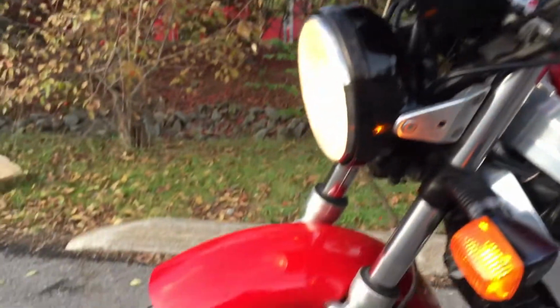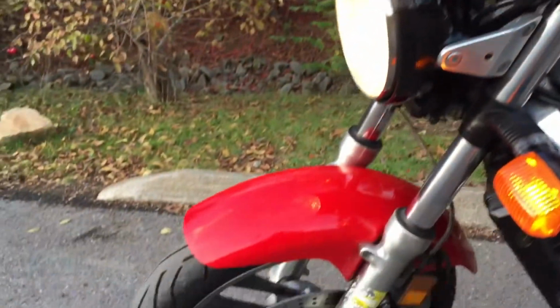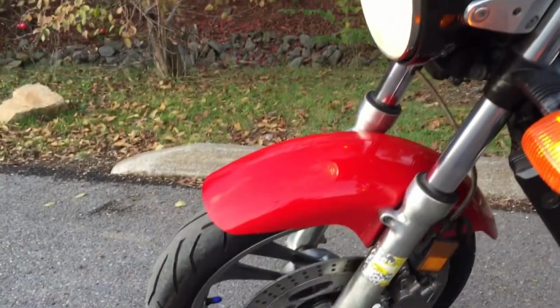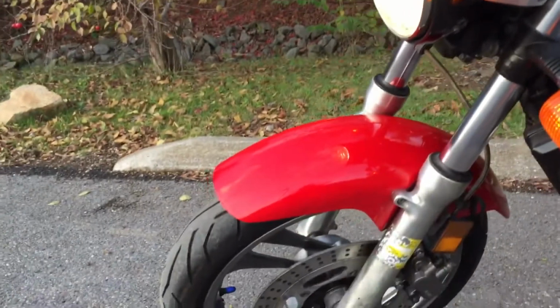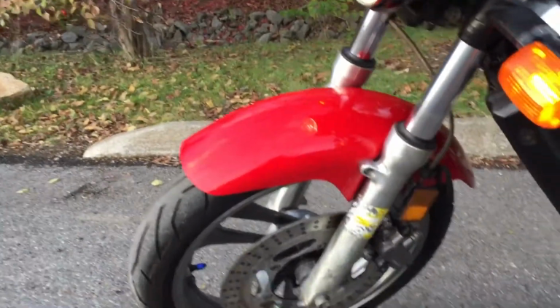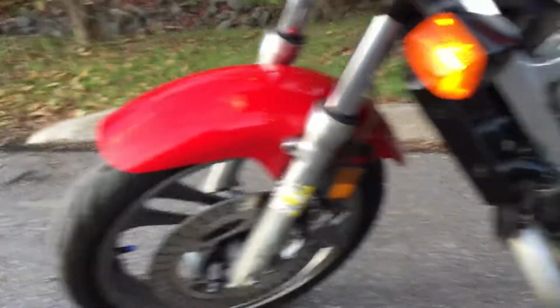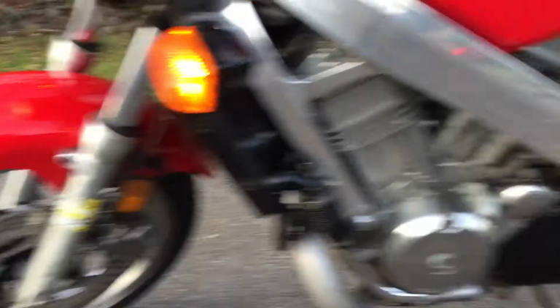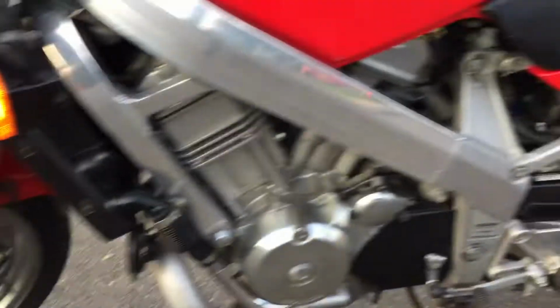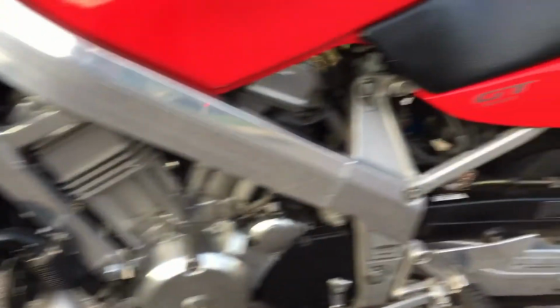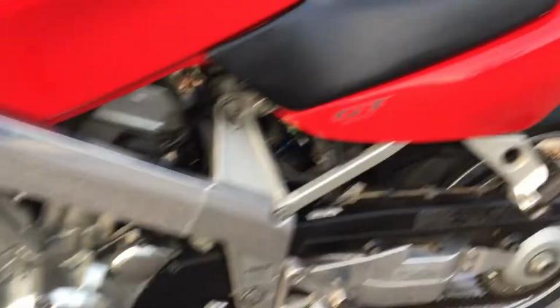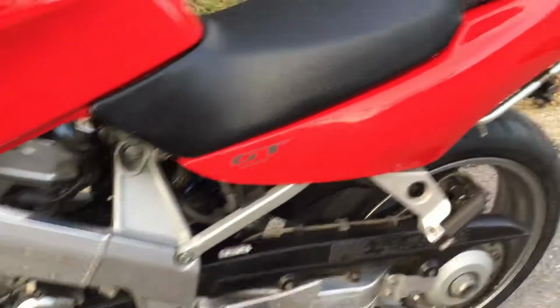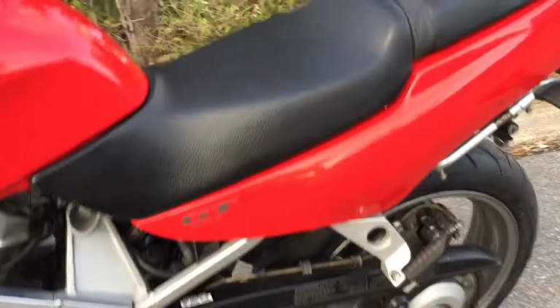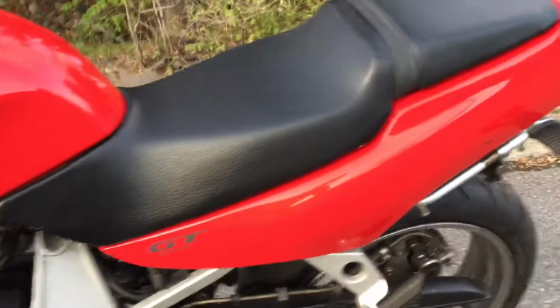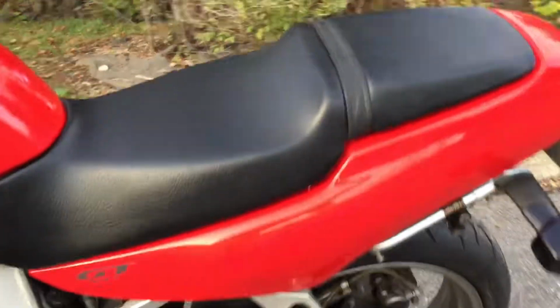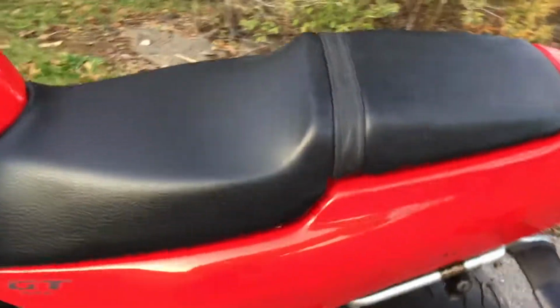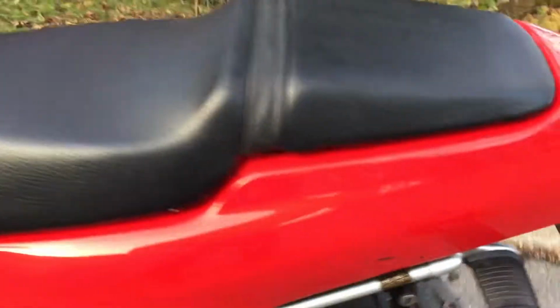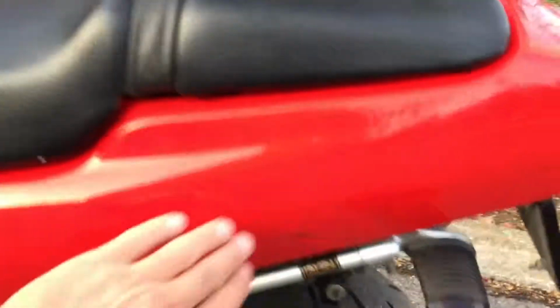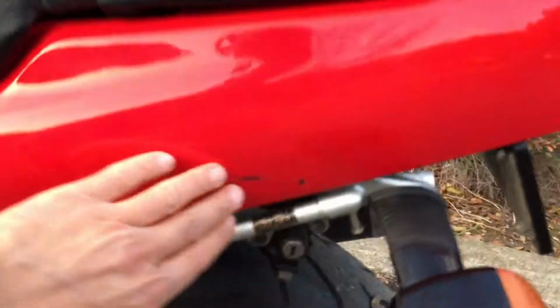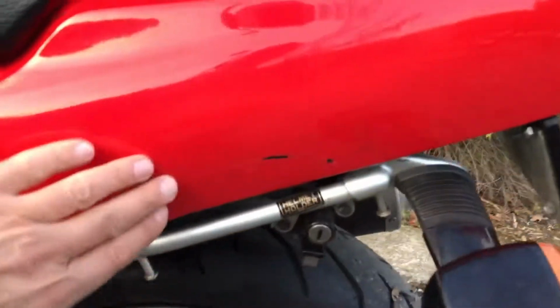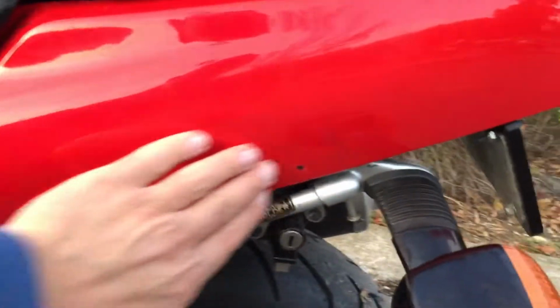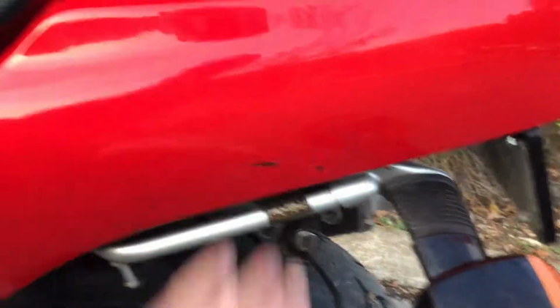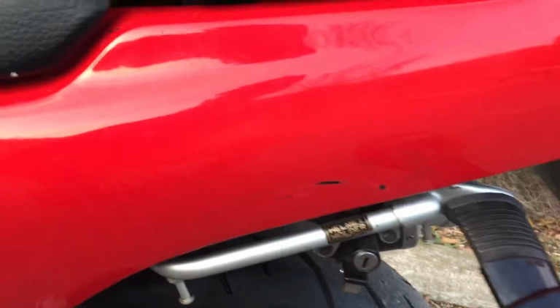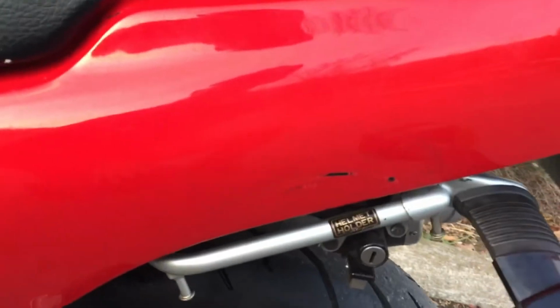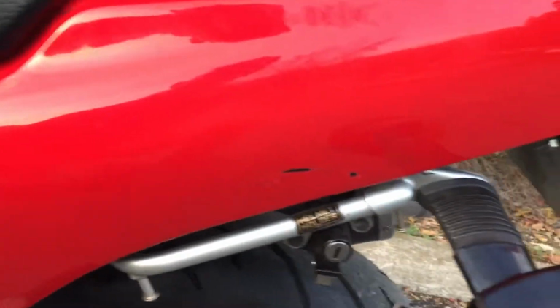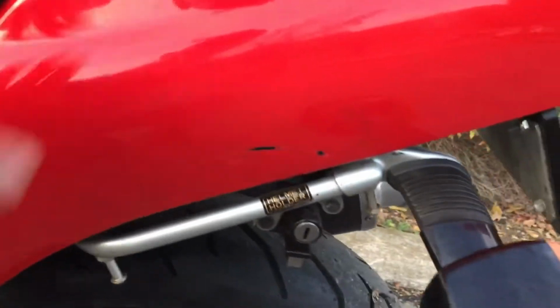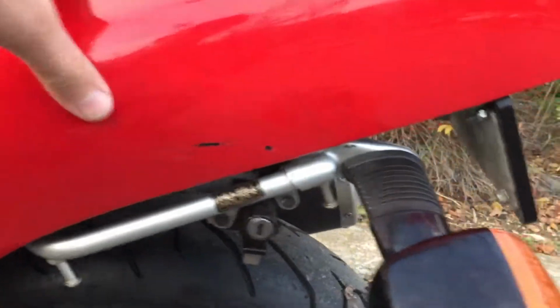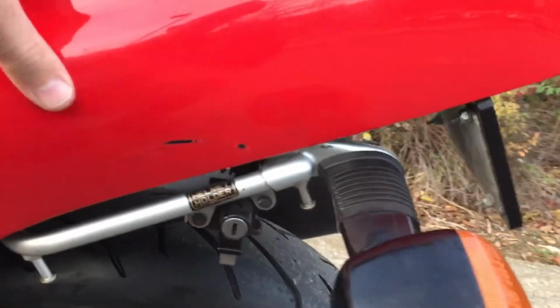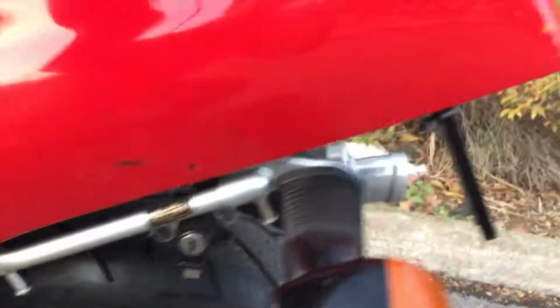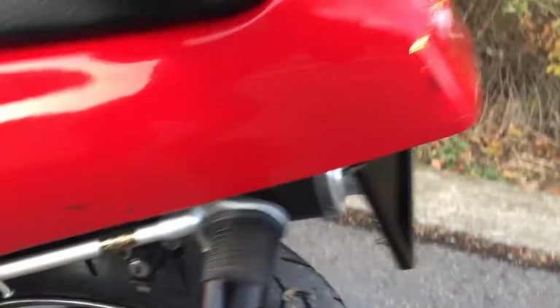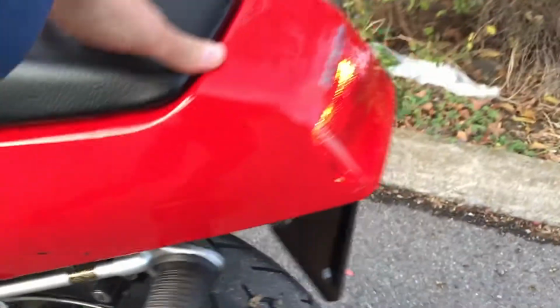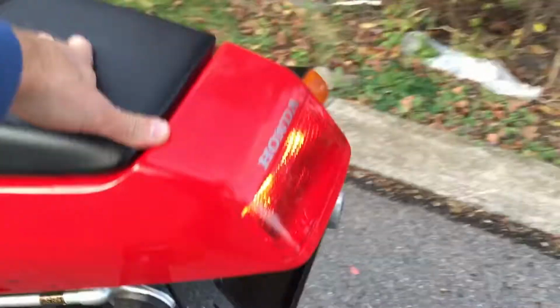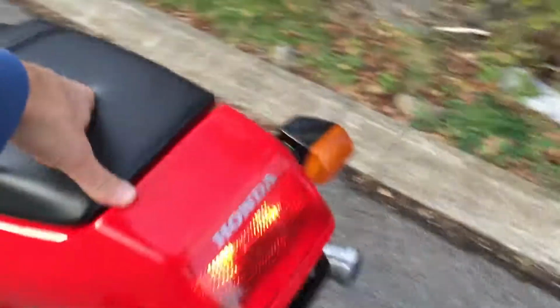New tires, Two Brothers exhaust. There are some rub marks here on the left-hand and right-hand rear panel of the bike.